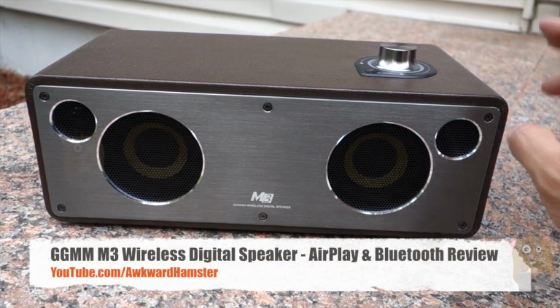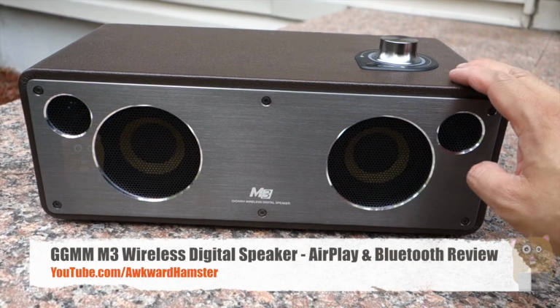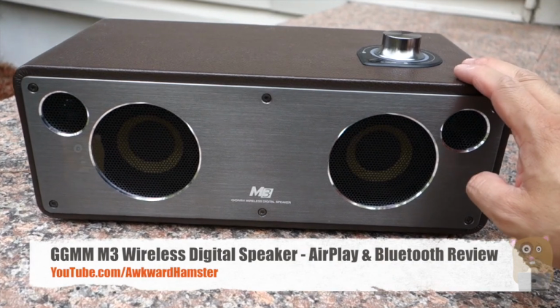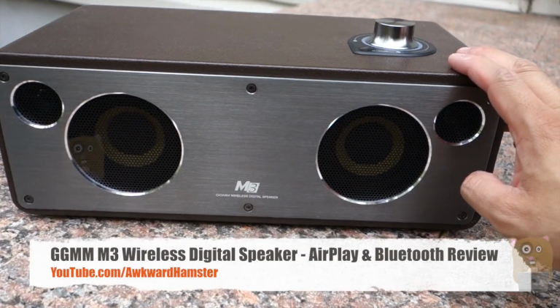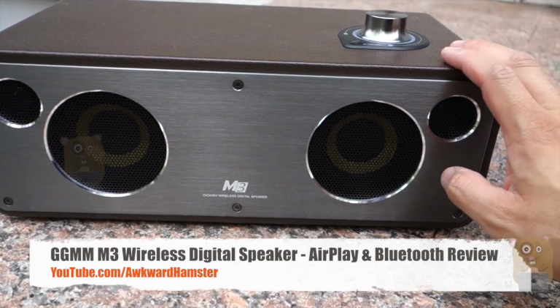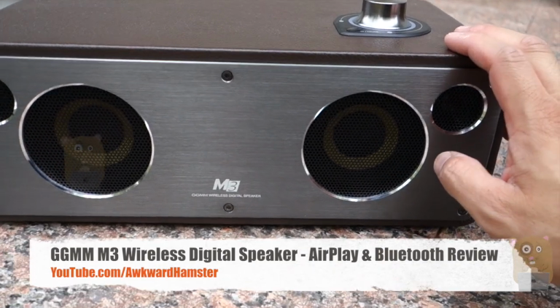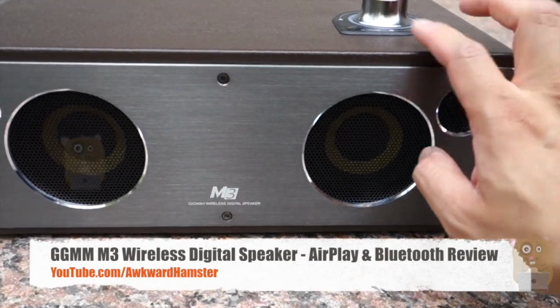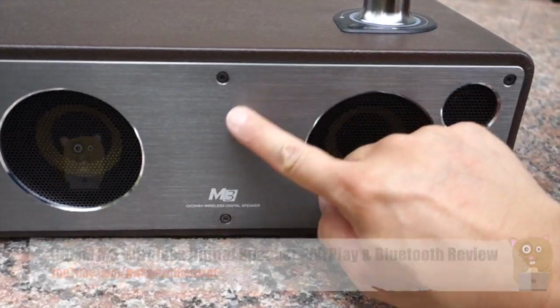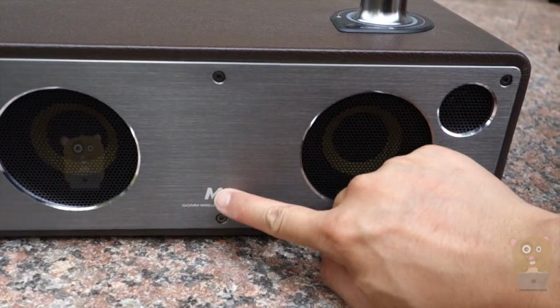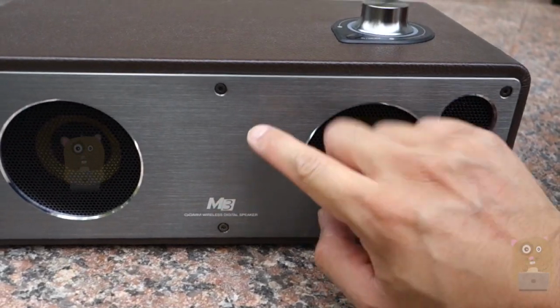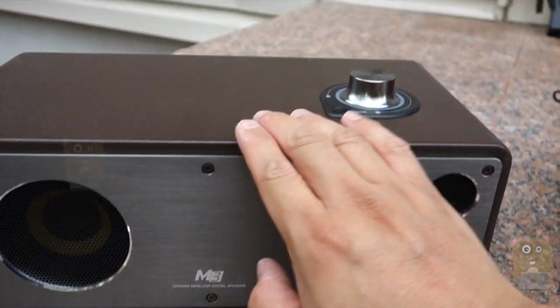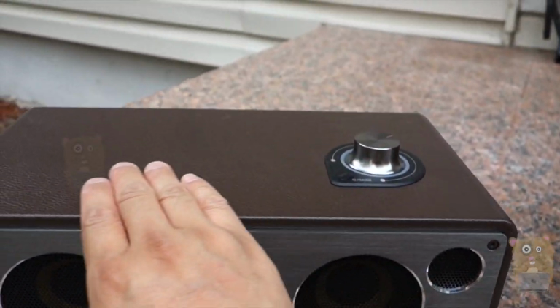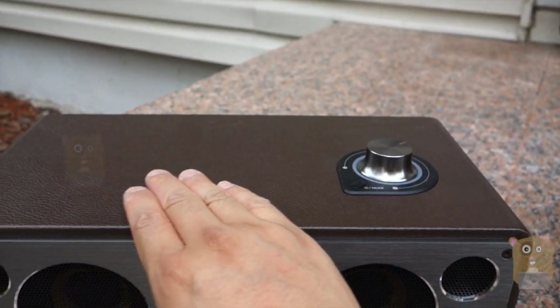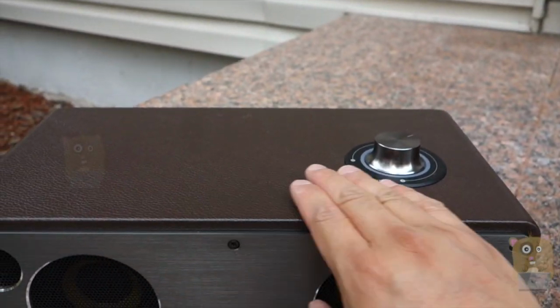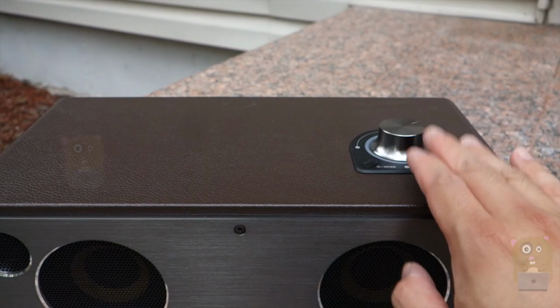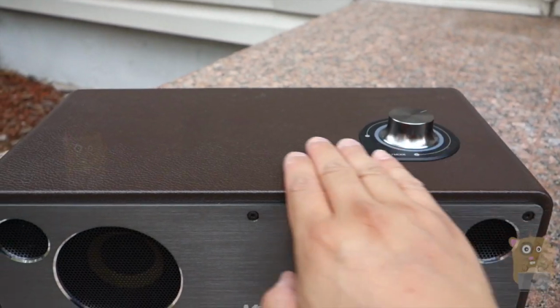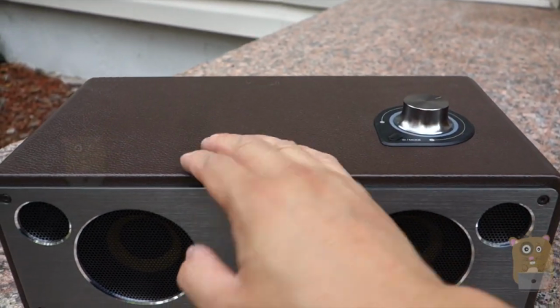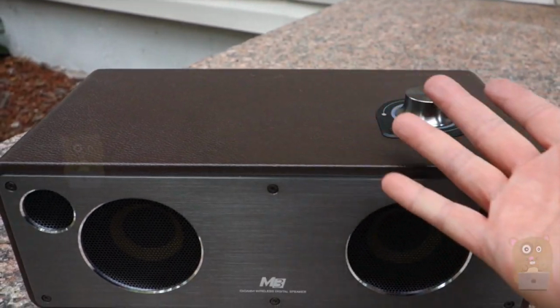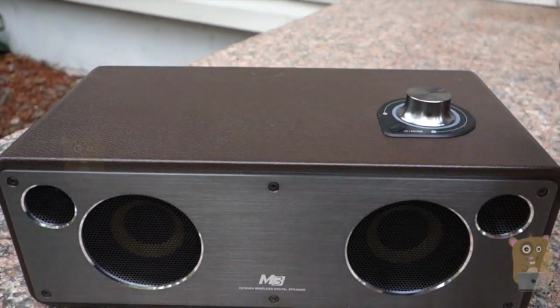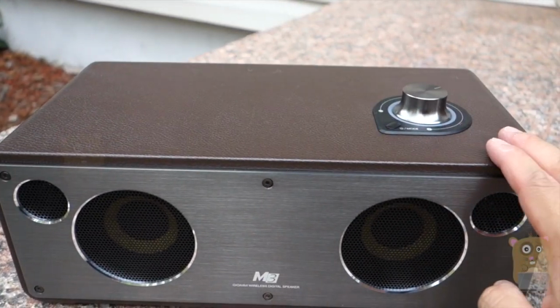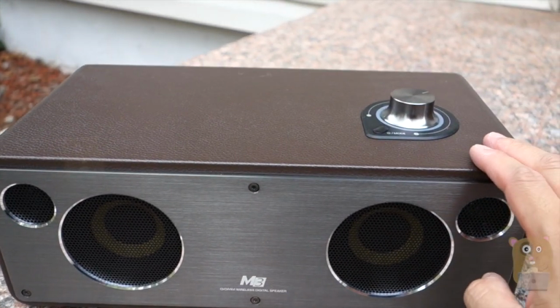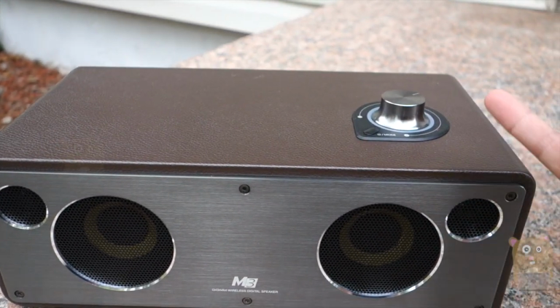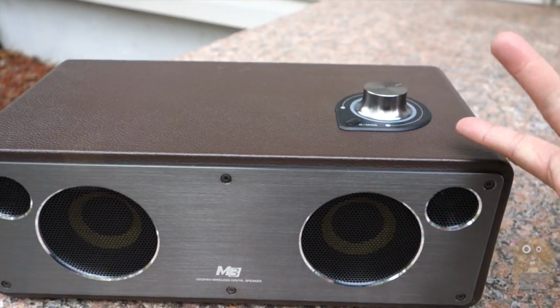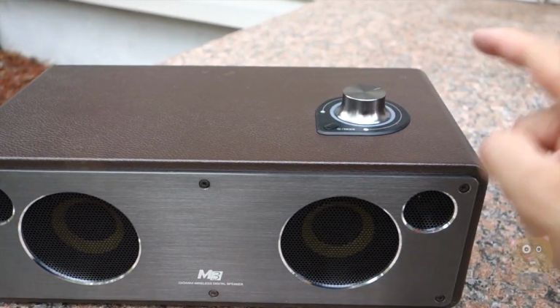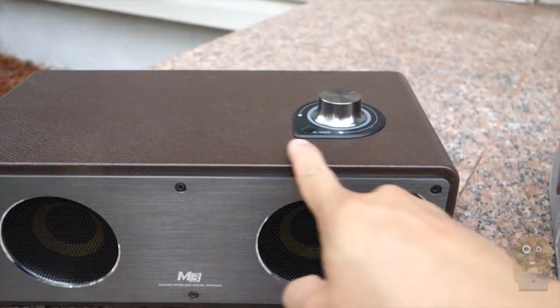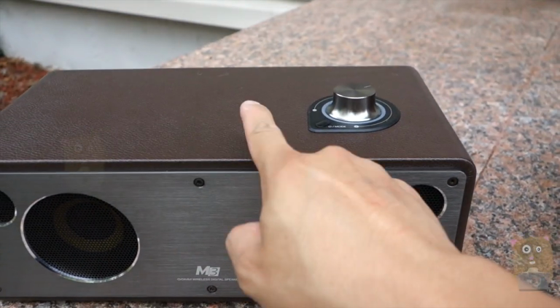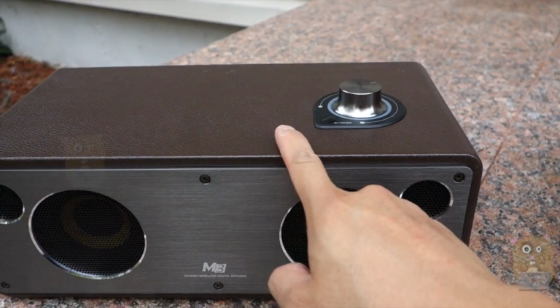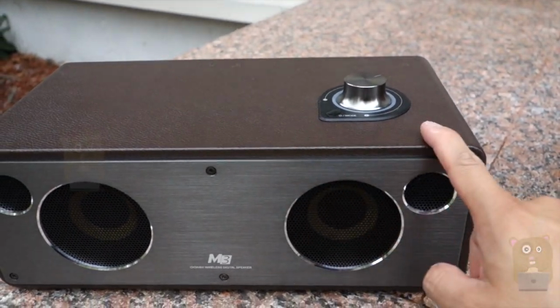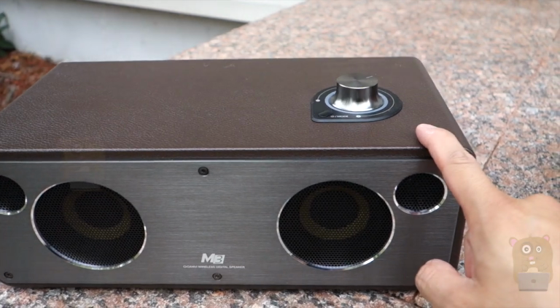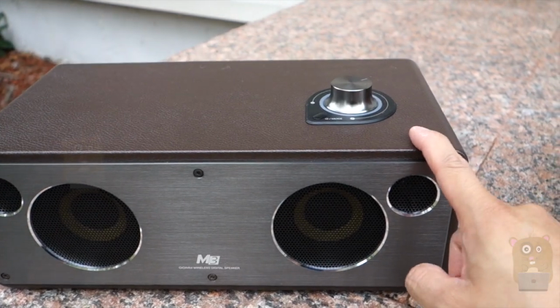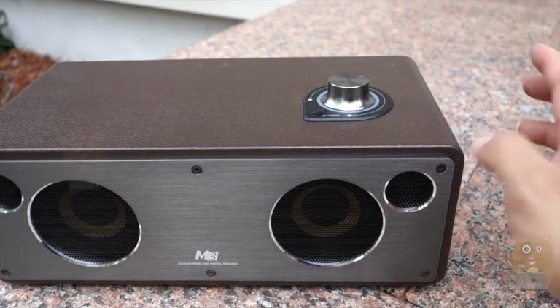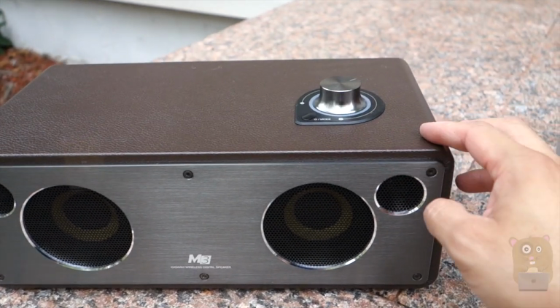The first thing to look at is this unit up close. It's got a metallic faceplate and a leather finish. For the leather finish, there are four colors to choose from: black, brown, coffee — which is what I have here — and red.